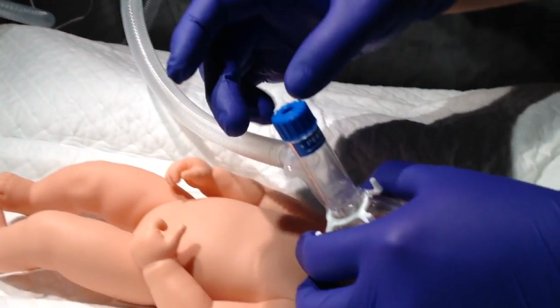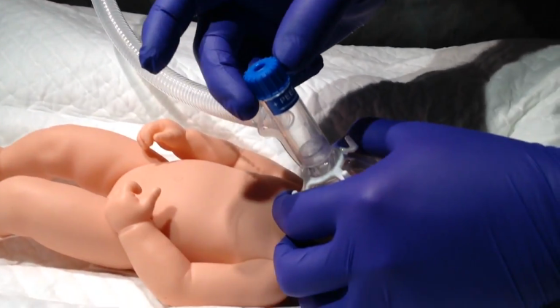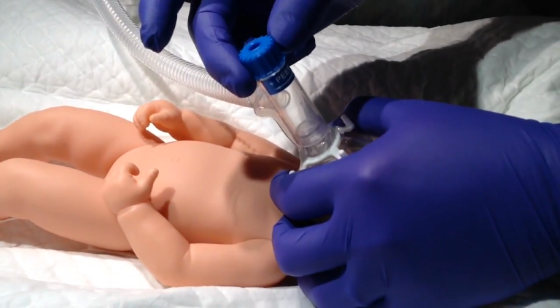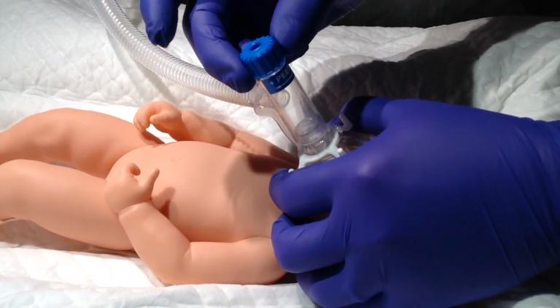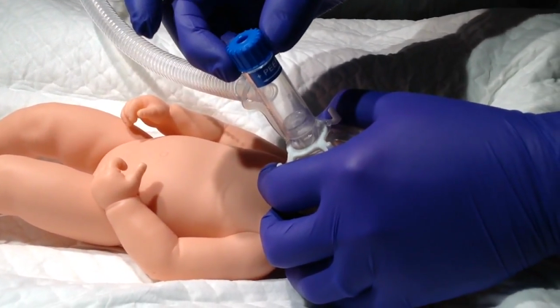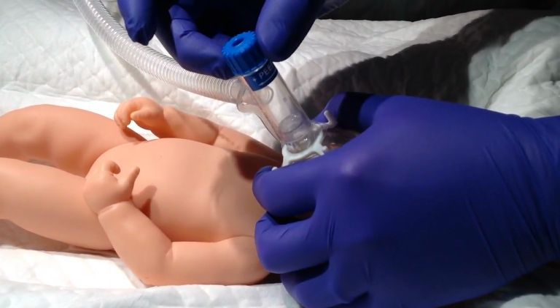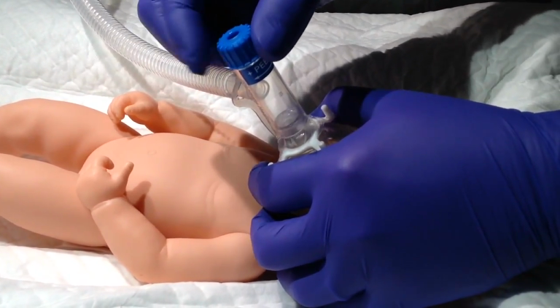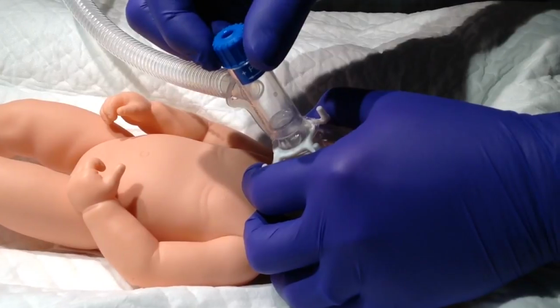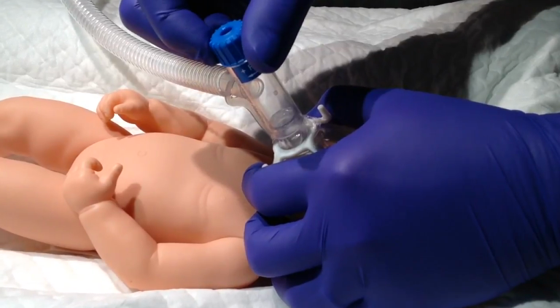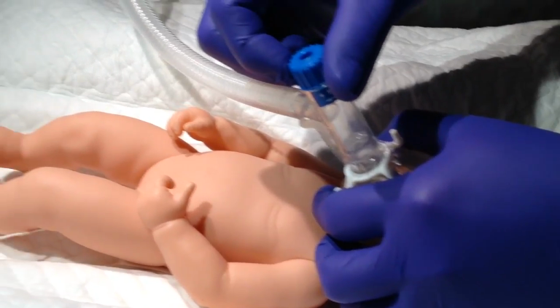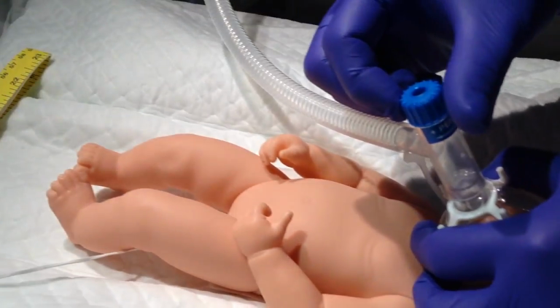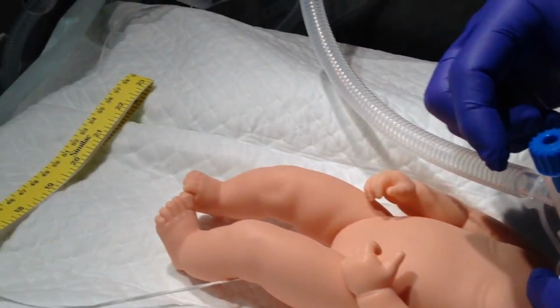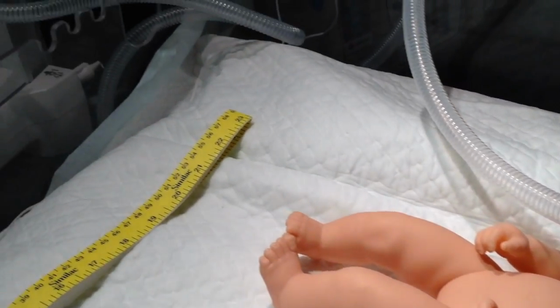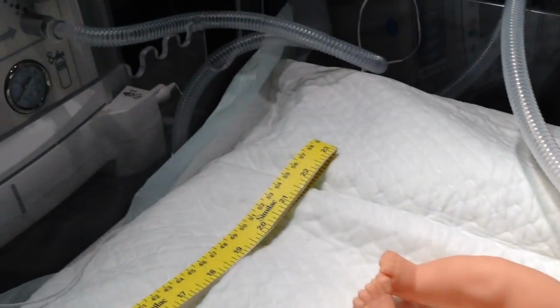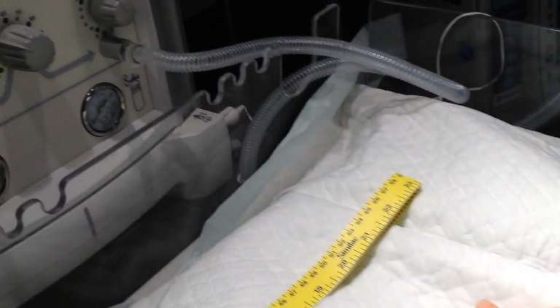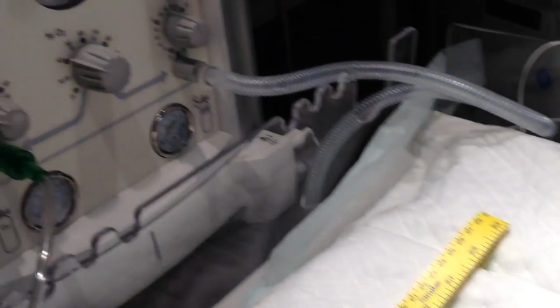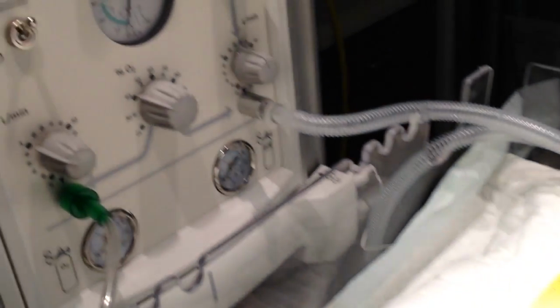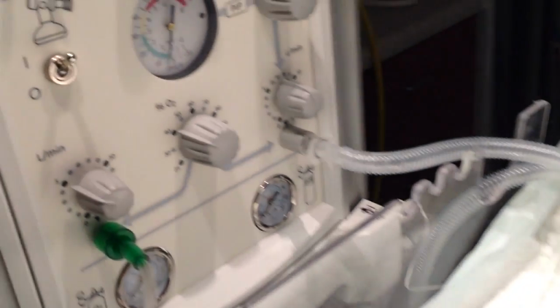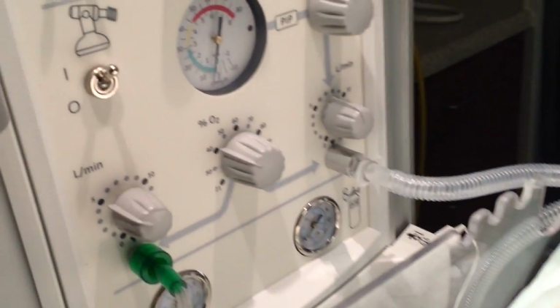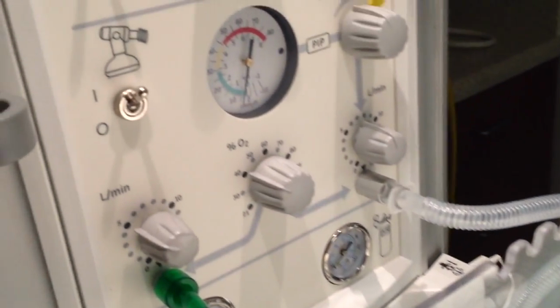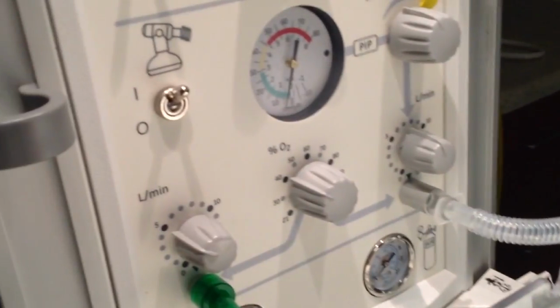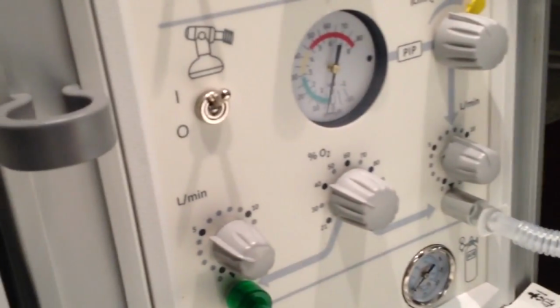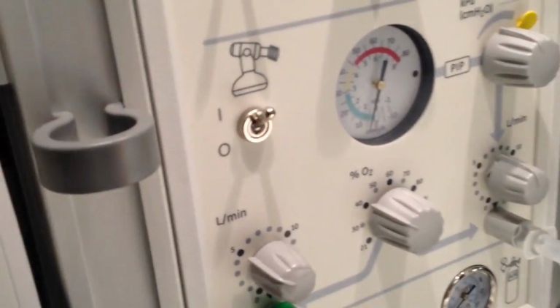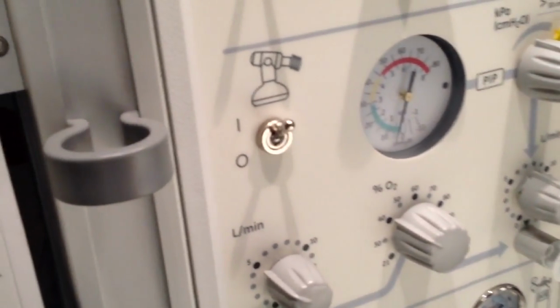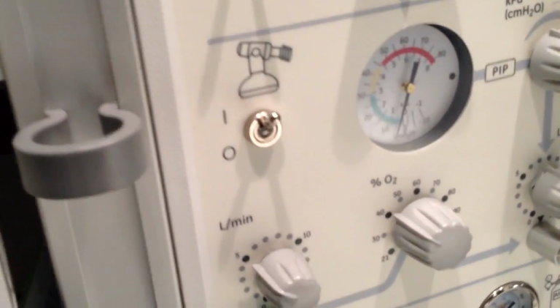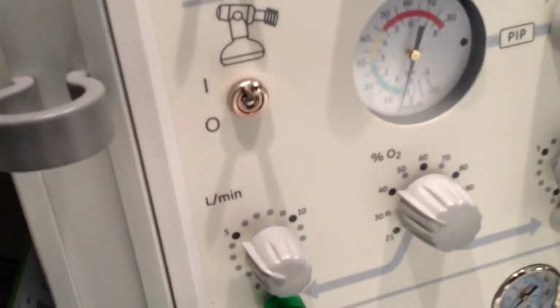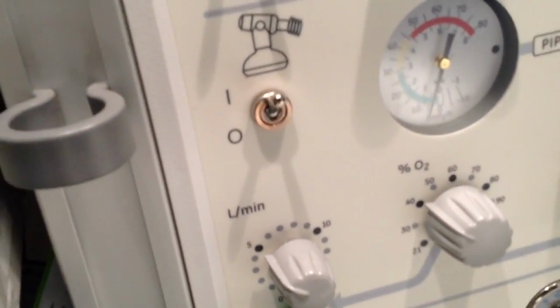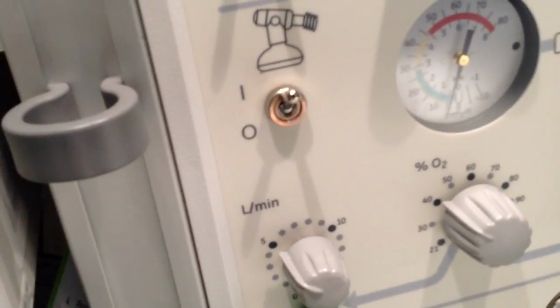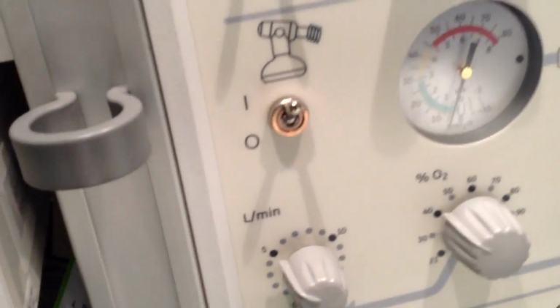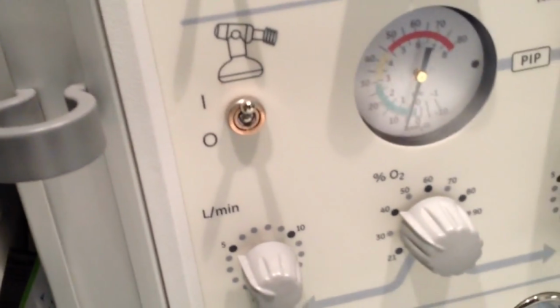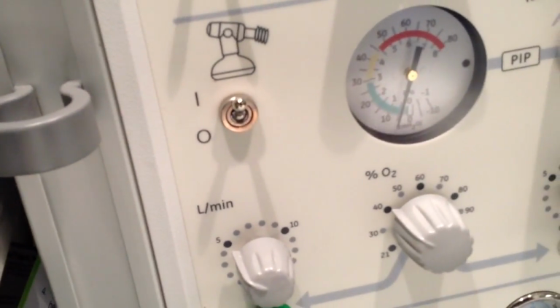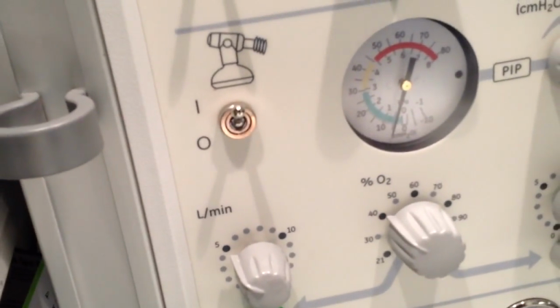You can always use this as free flow CPAP on a baby as well without giving breaths. Just turn the dial at the top of the mask and you'll see the pressure go up to around 4 or 5, and just hold it over the baby's face to adjust your CPAP pressure.